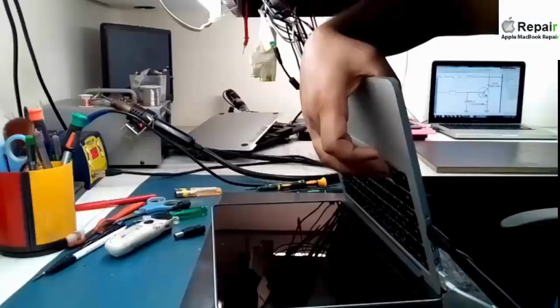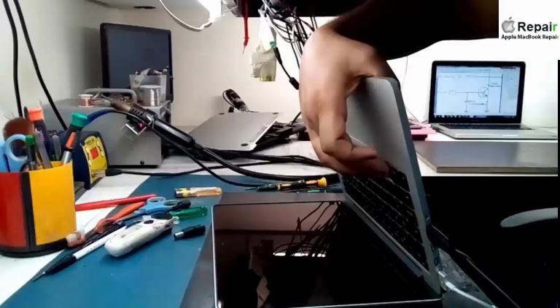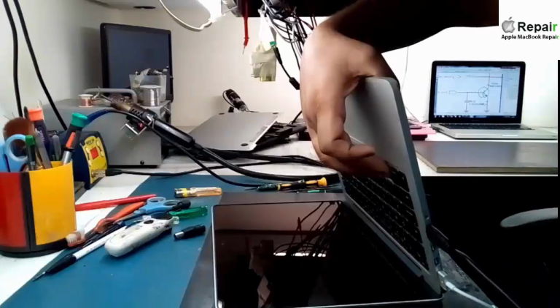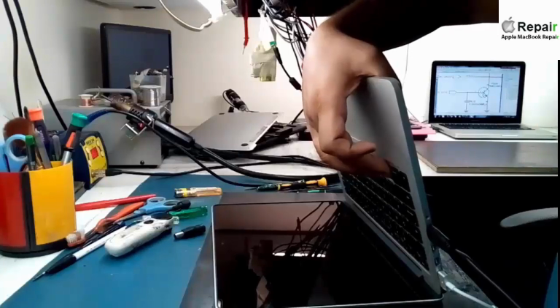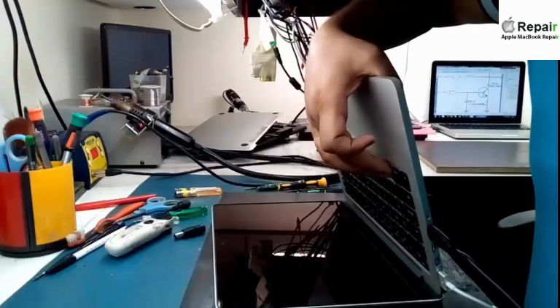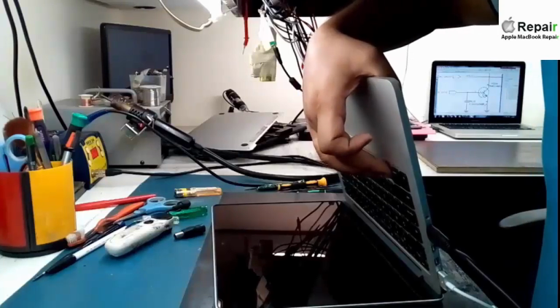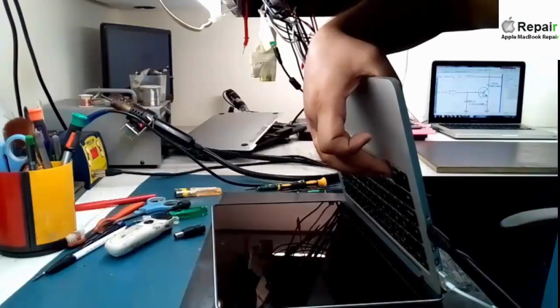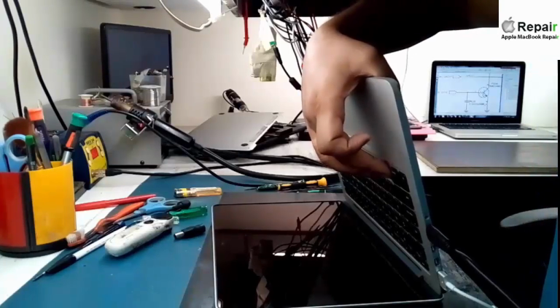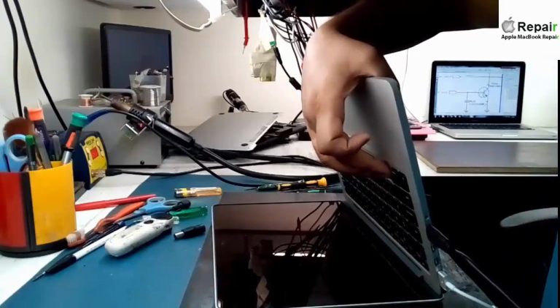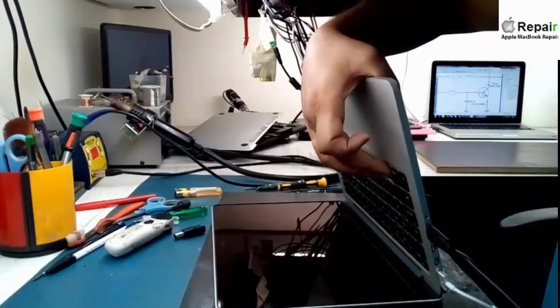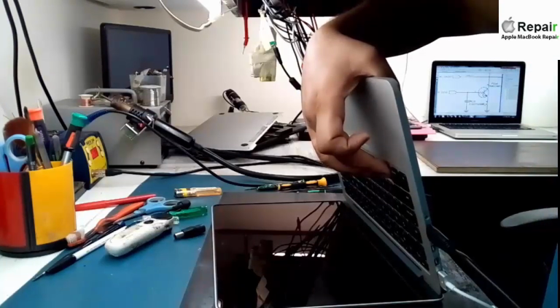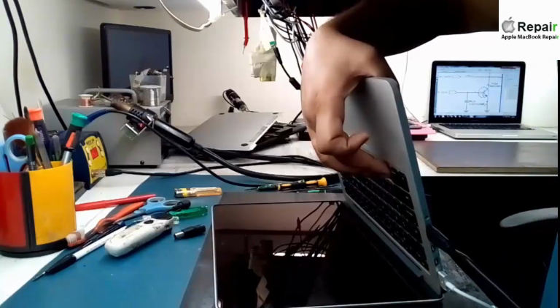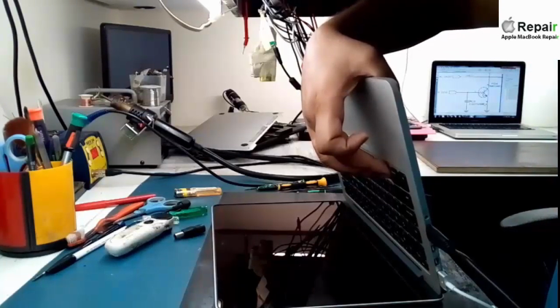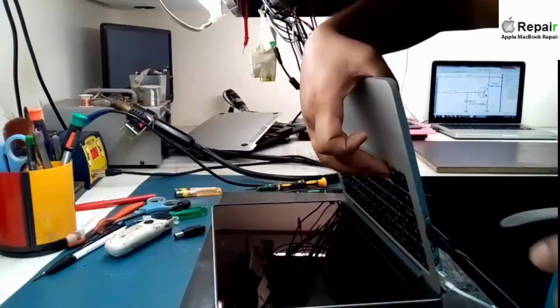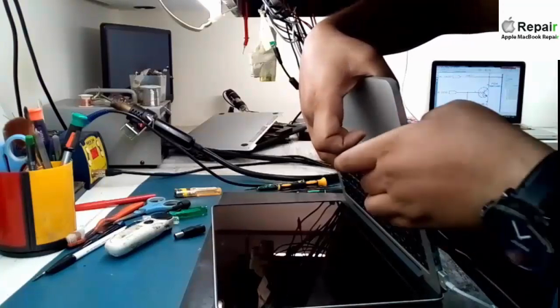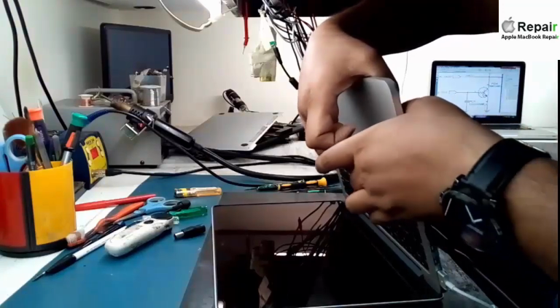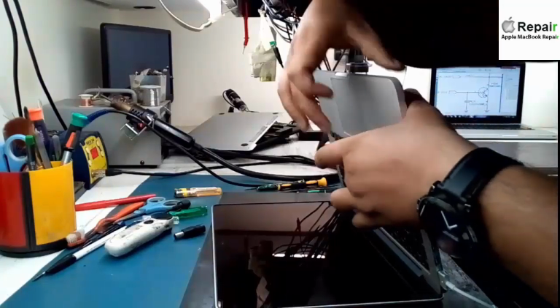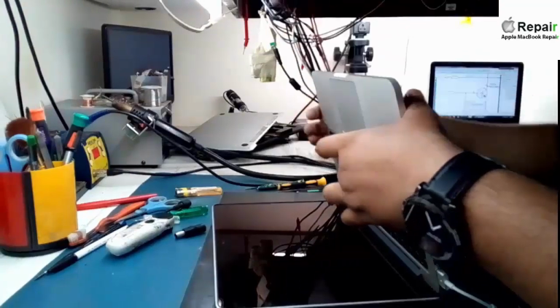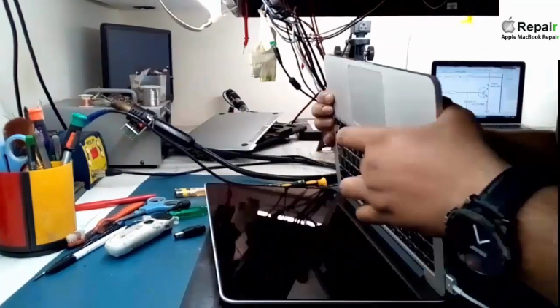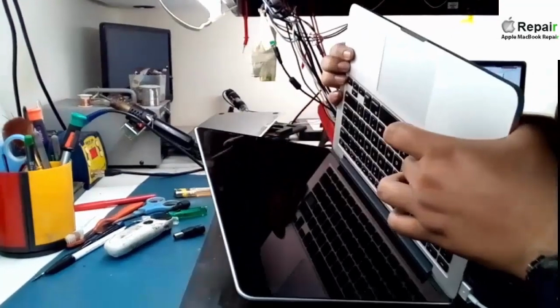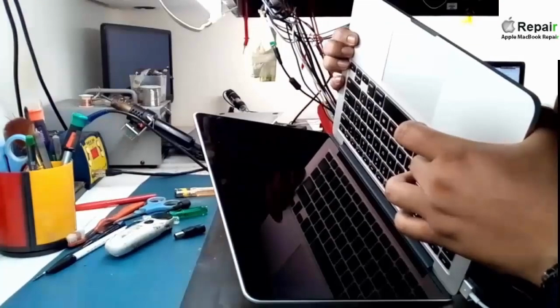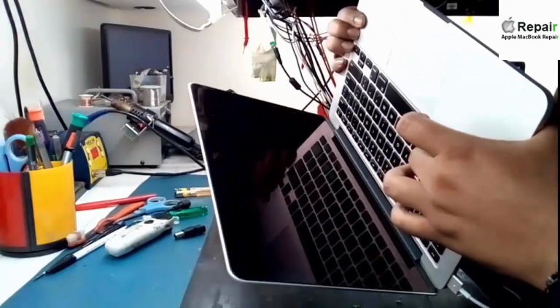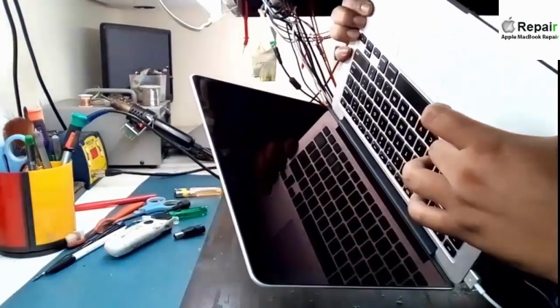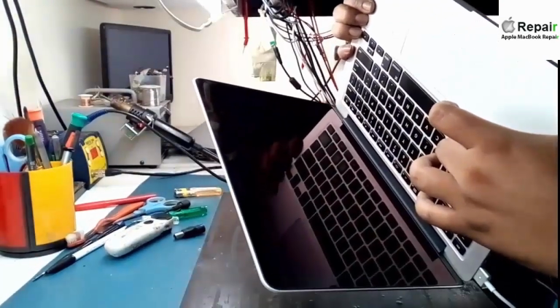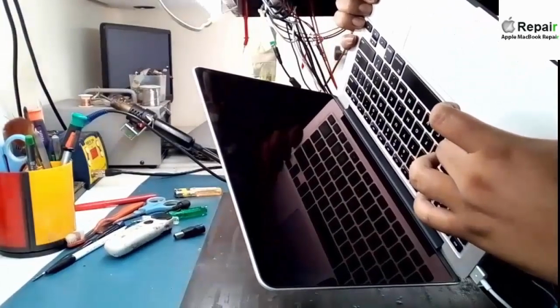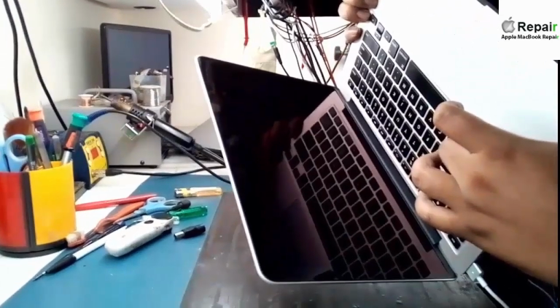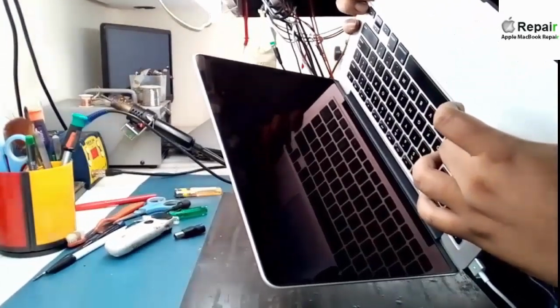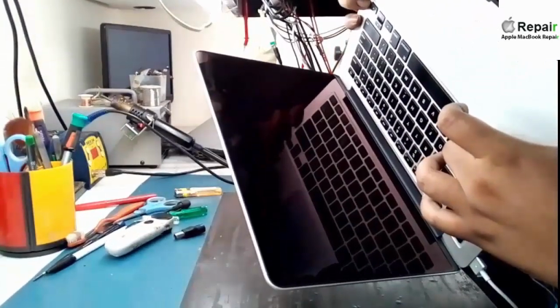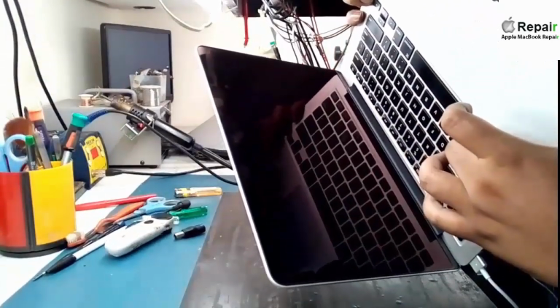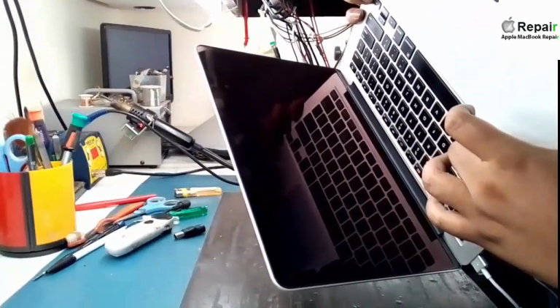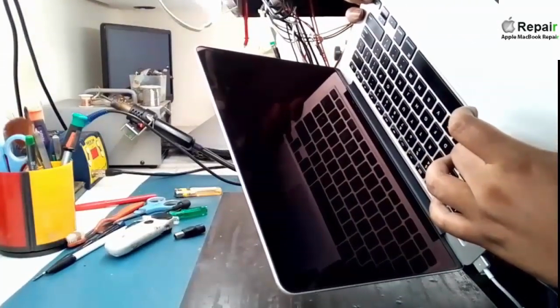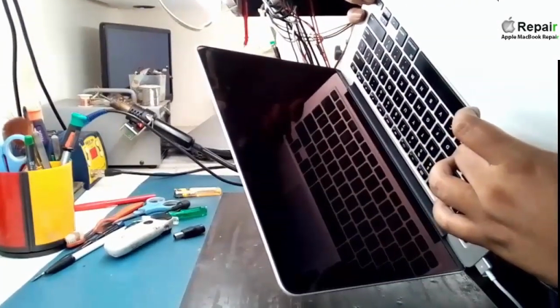My name is Nasir and today I'll show you how you have to break the password from any Apple motherboard. This is the iCloud lock — you press the option button continuously and it should go into the BIOS settings.